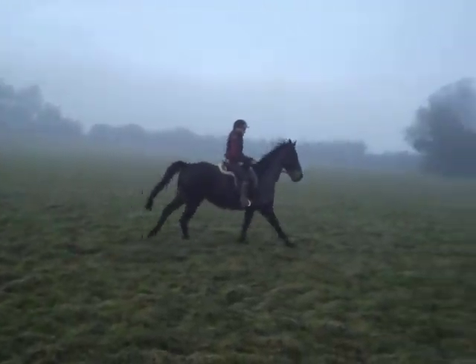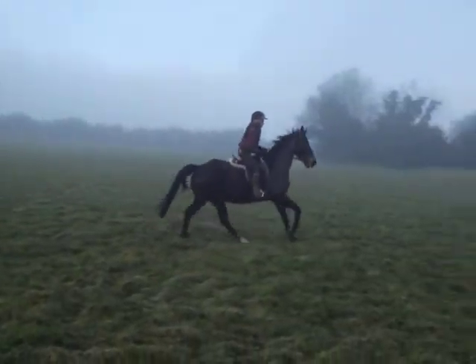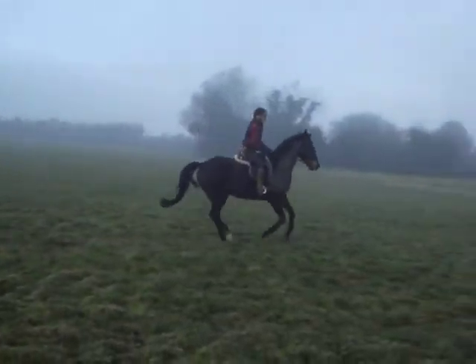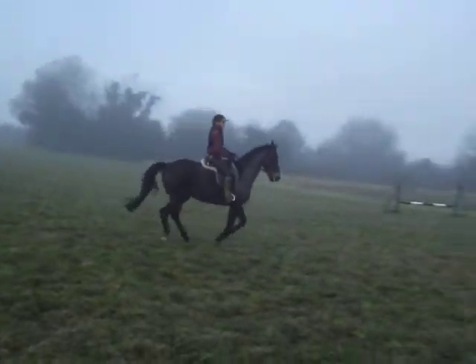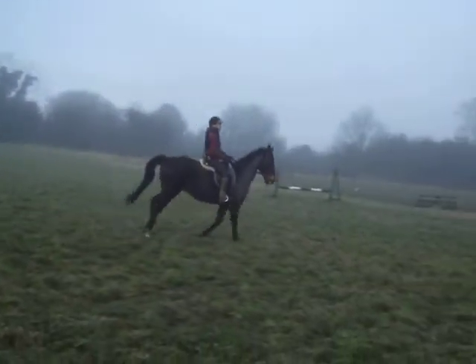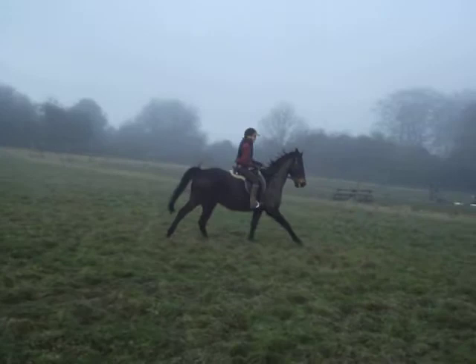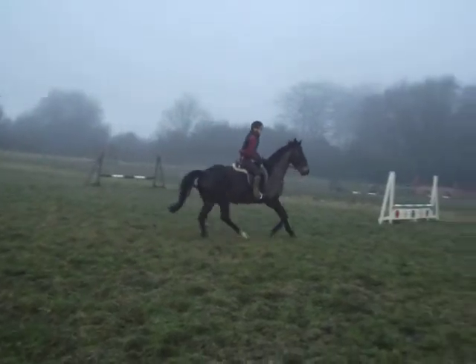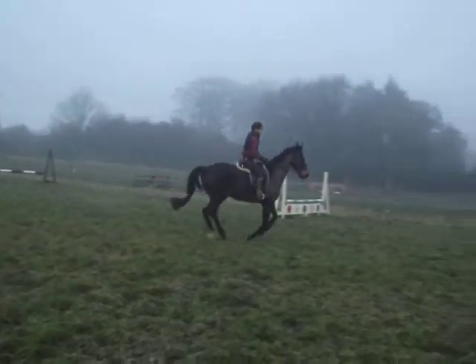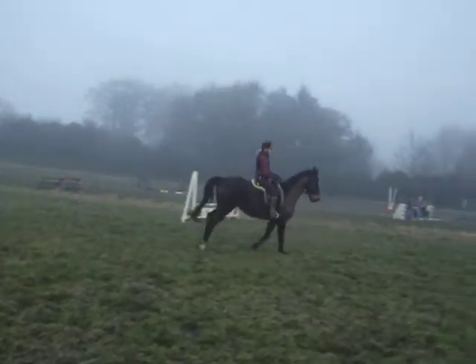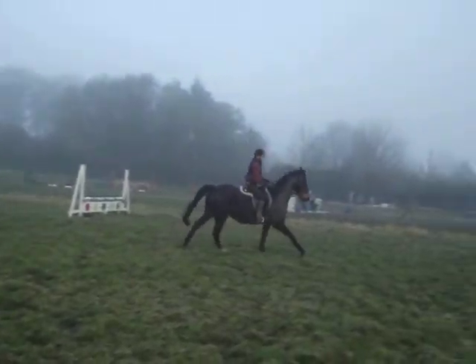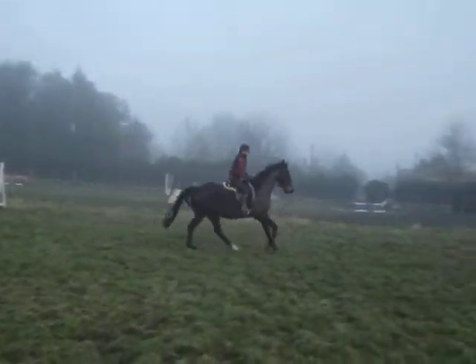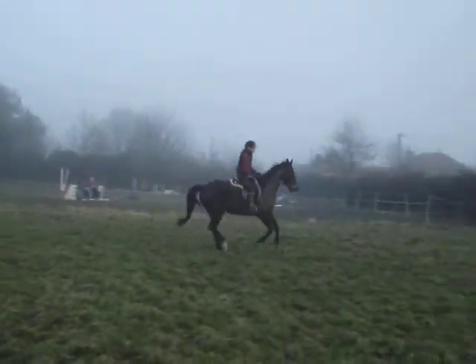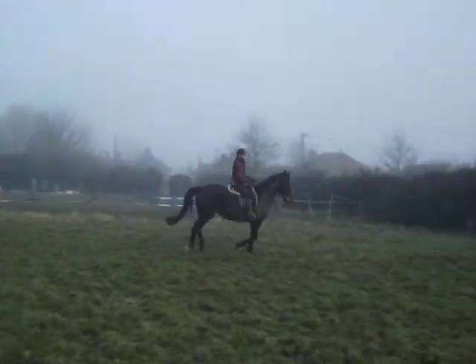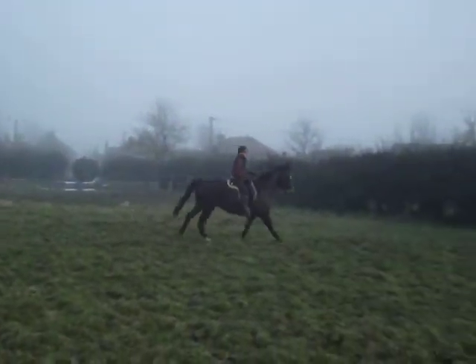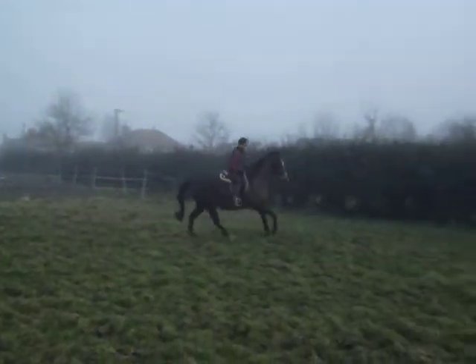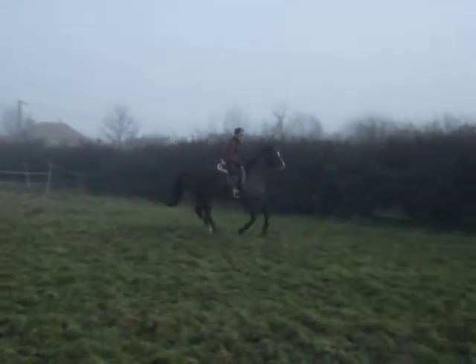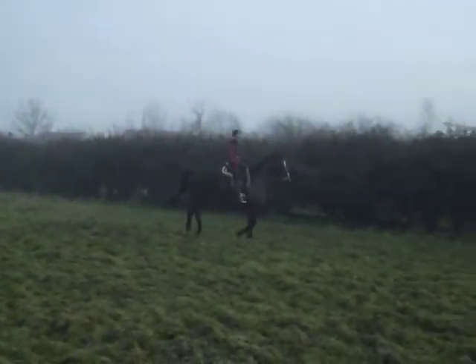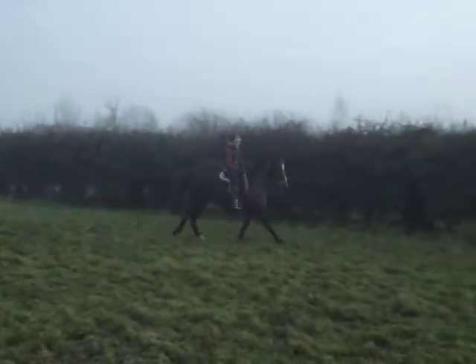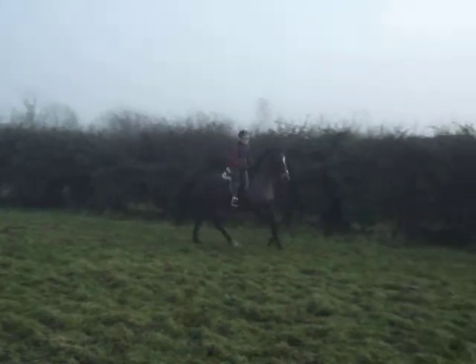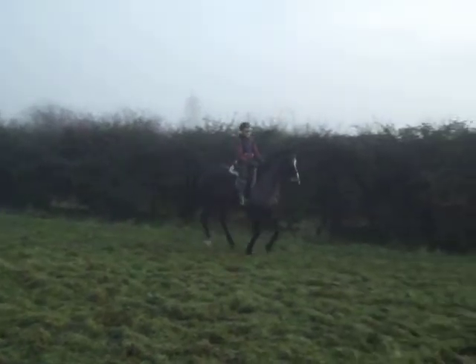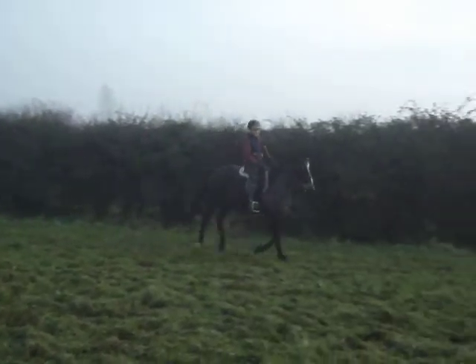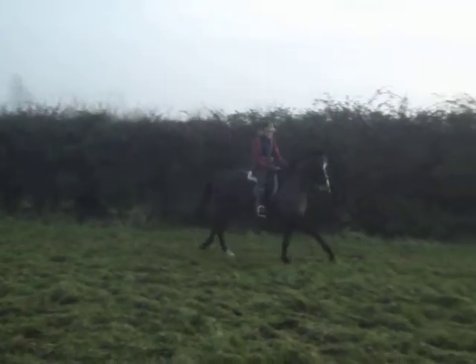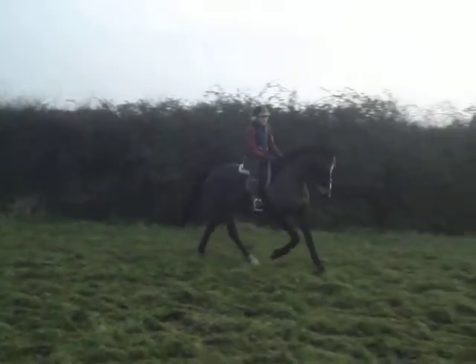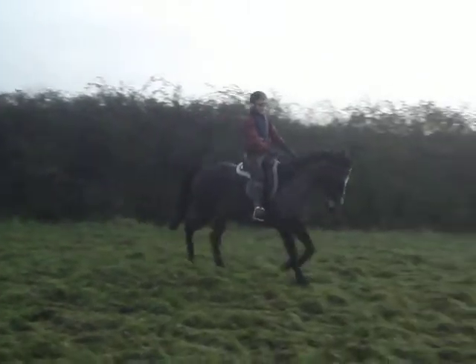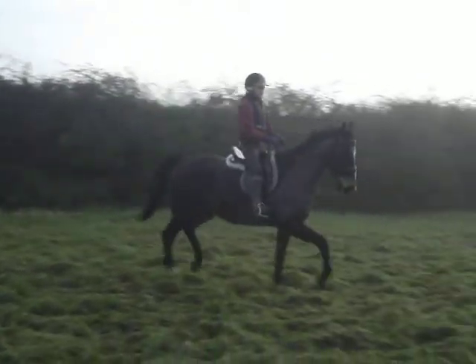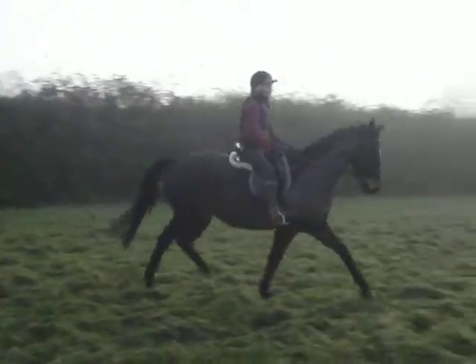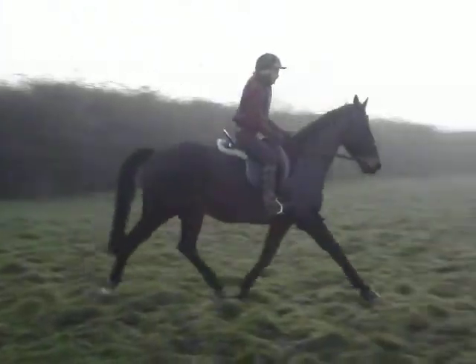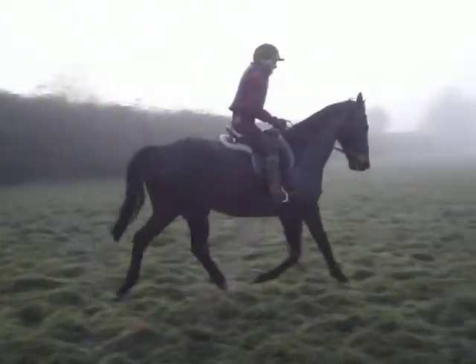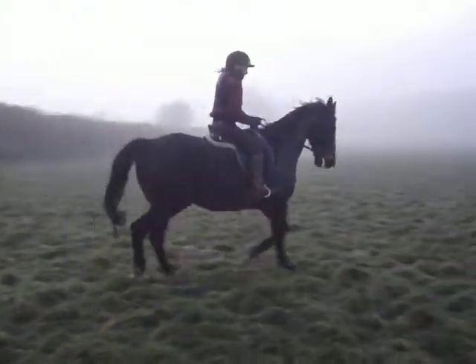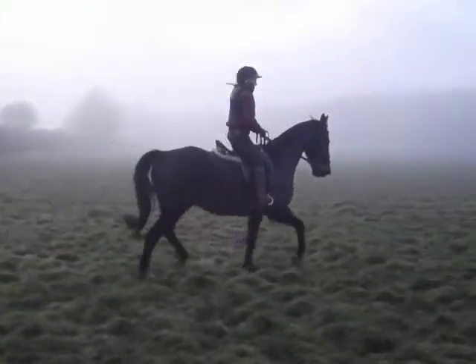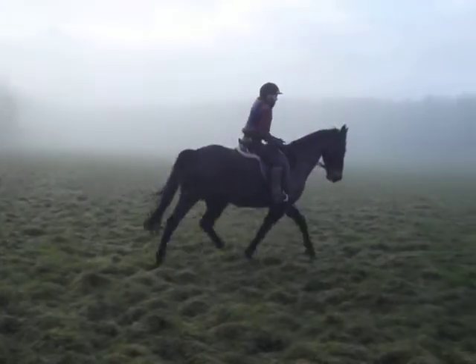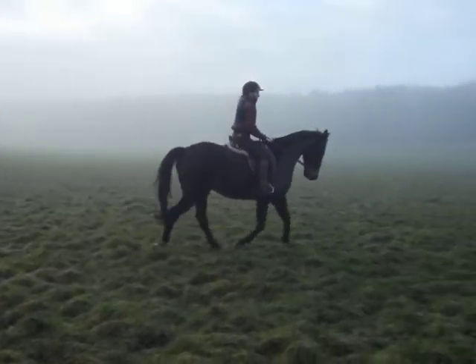Oh my god, he's running! Oh my god! Oh my god! Good boy!